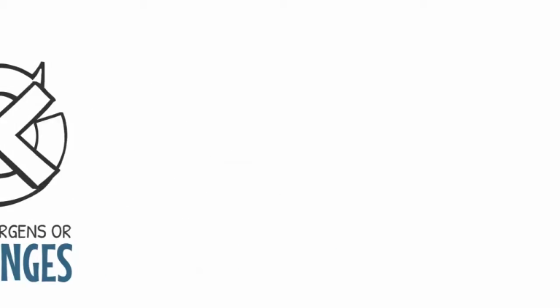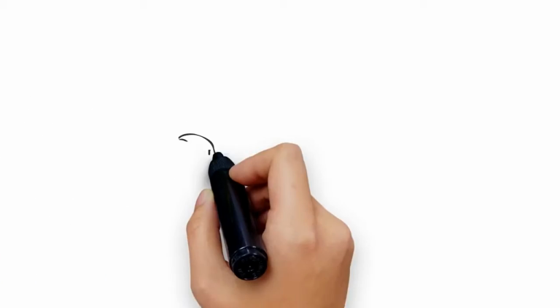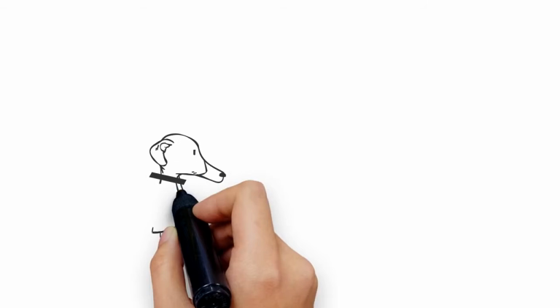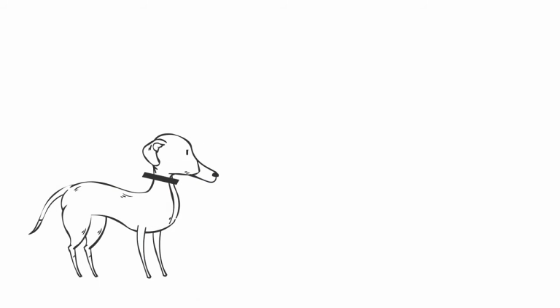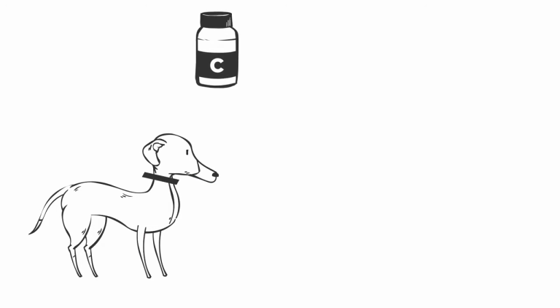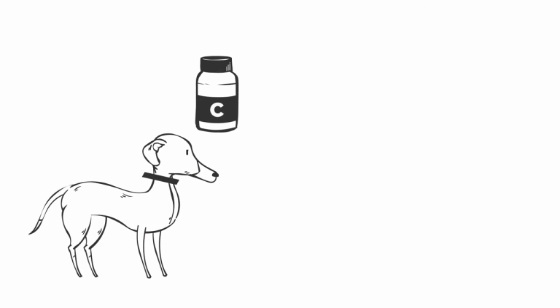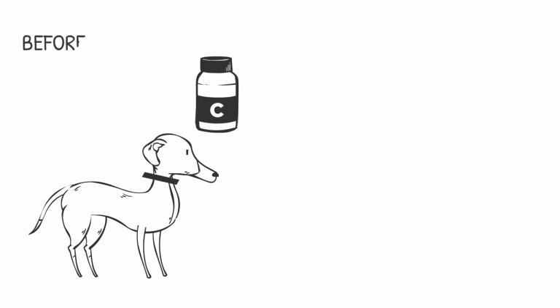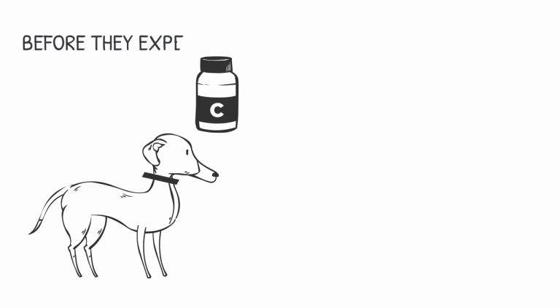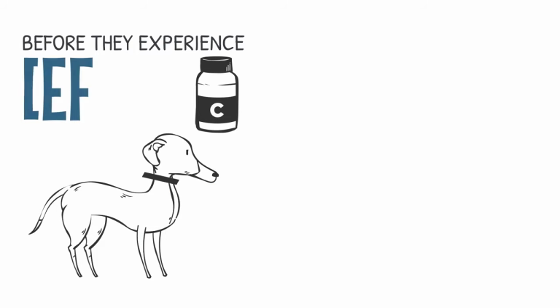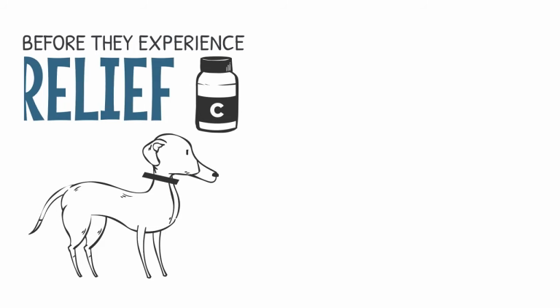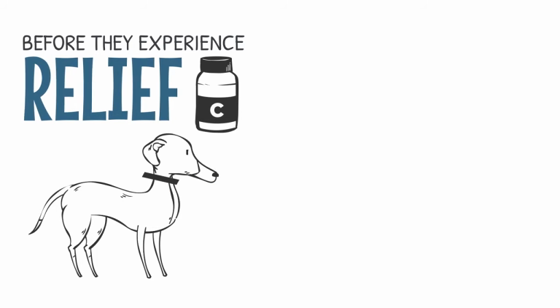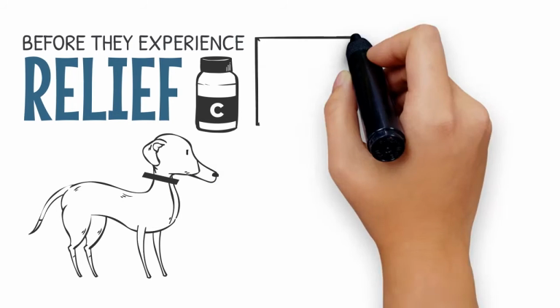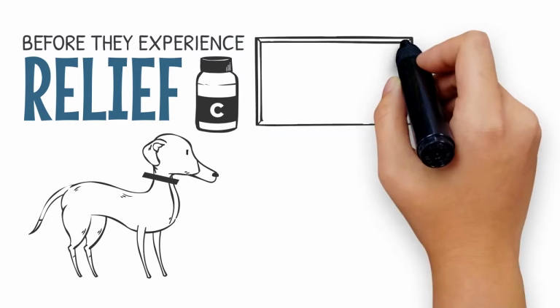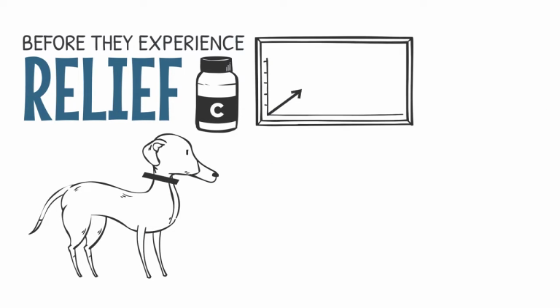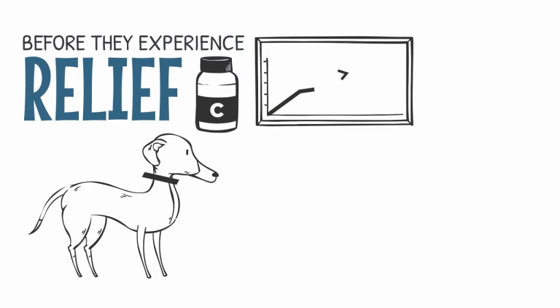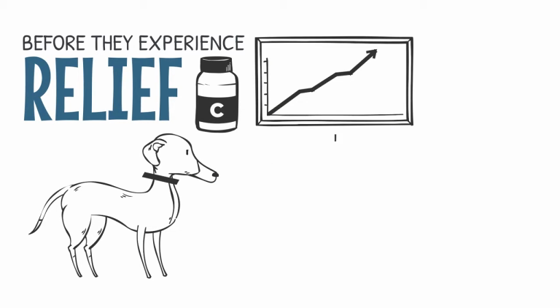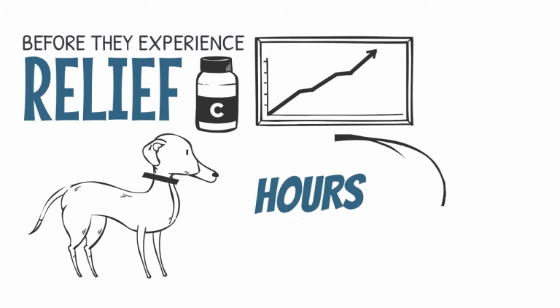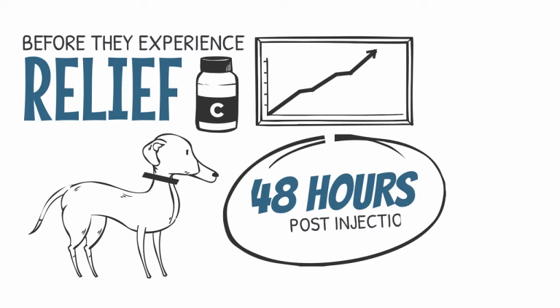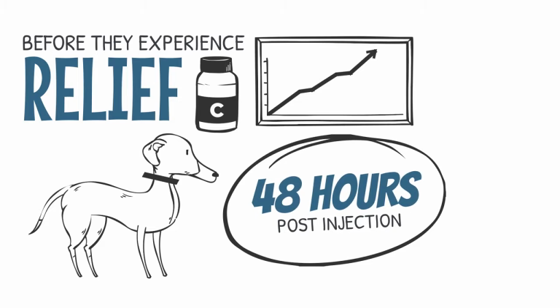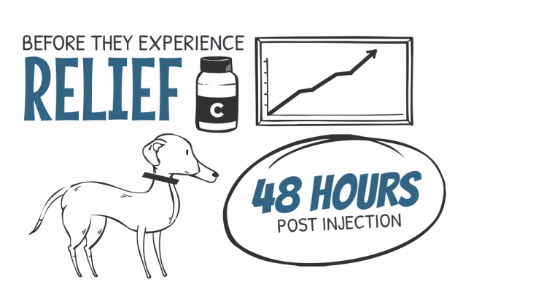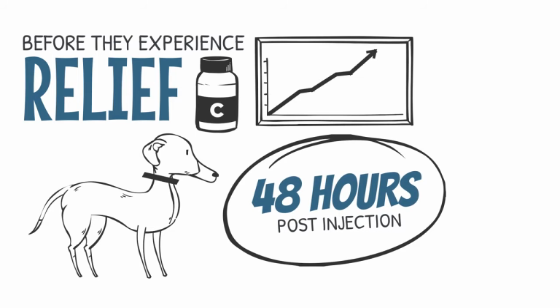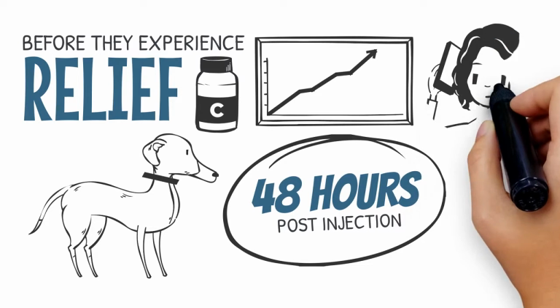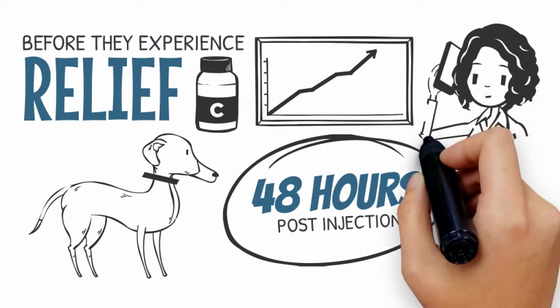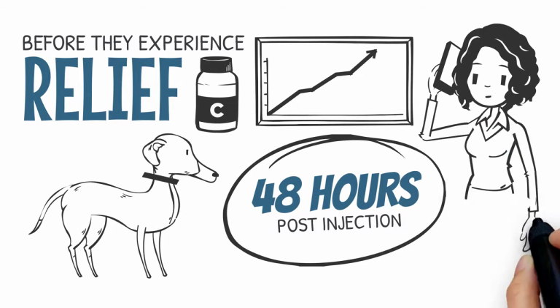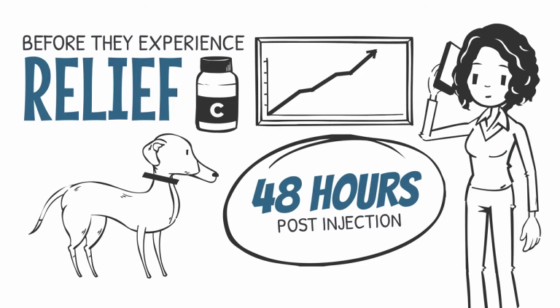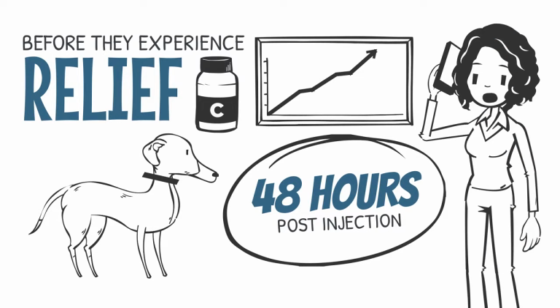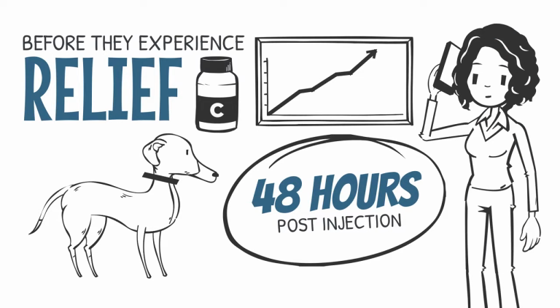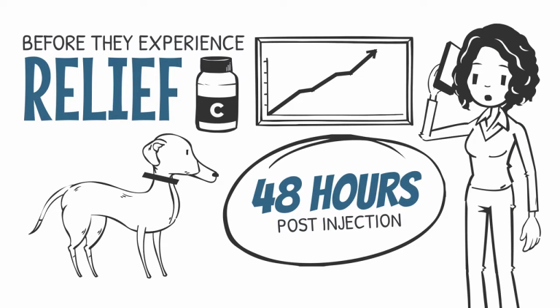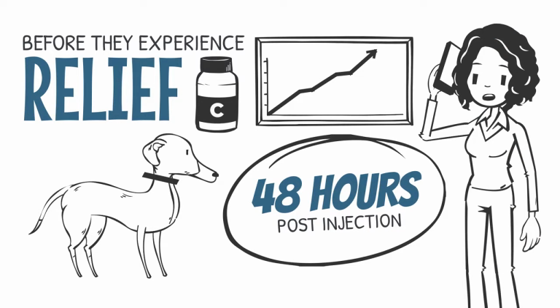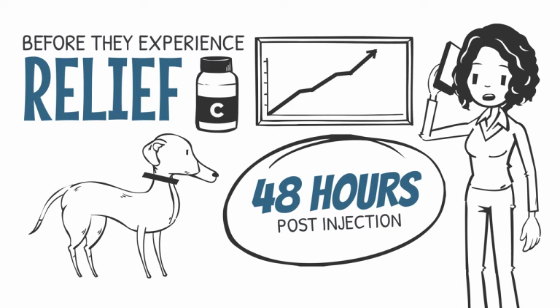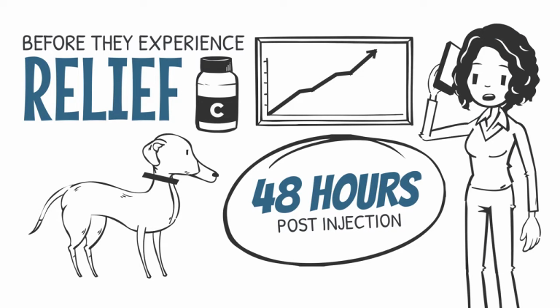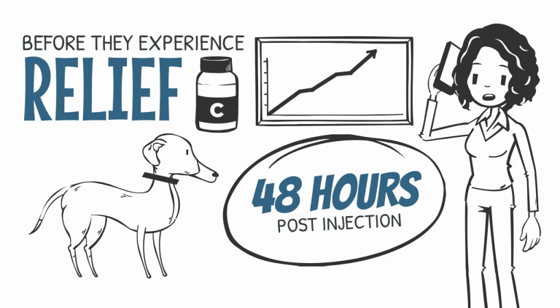Your pet could reach vial C before they experience relief. If symptoms increase 48 hours post-injection, contact your veterinarian before continuing treatment.